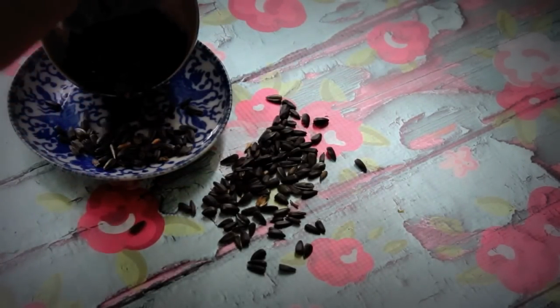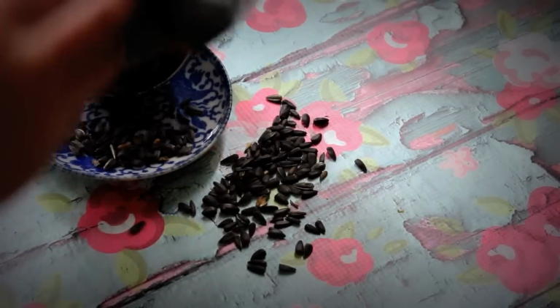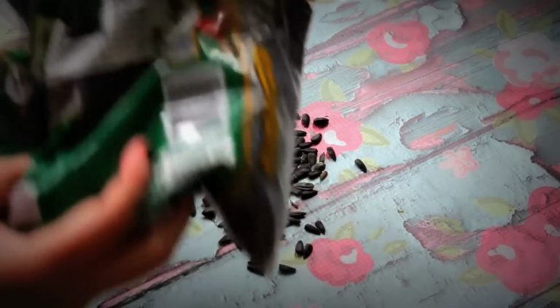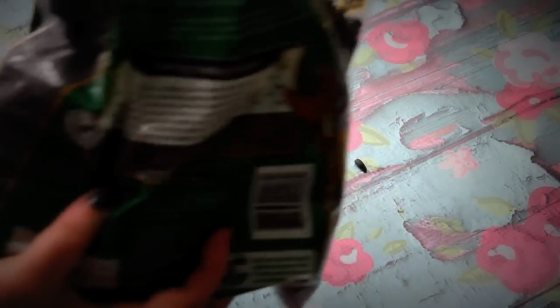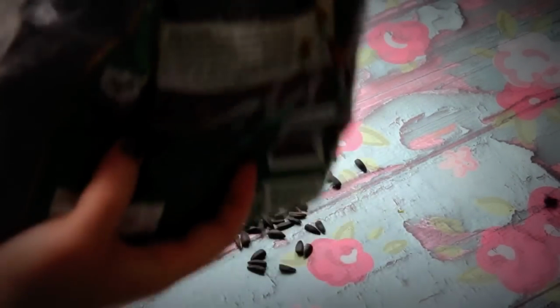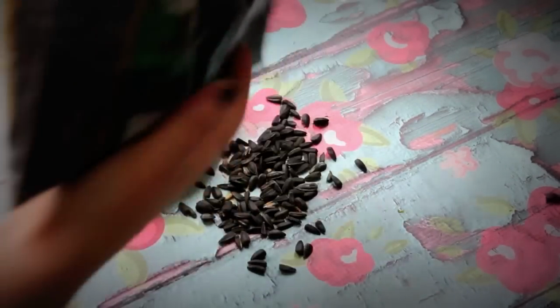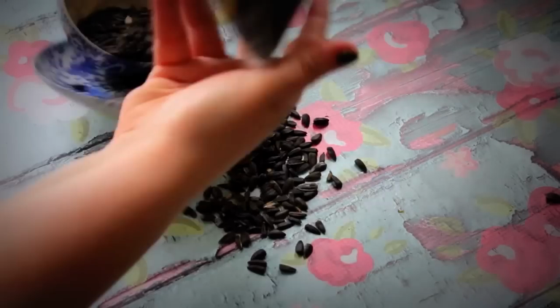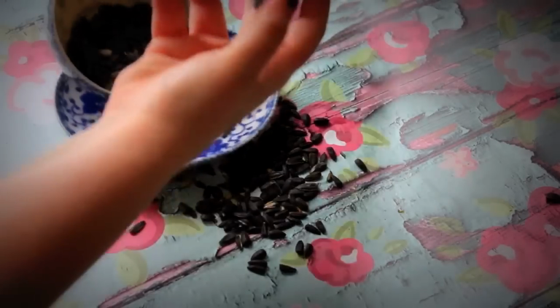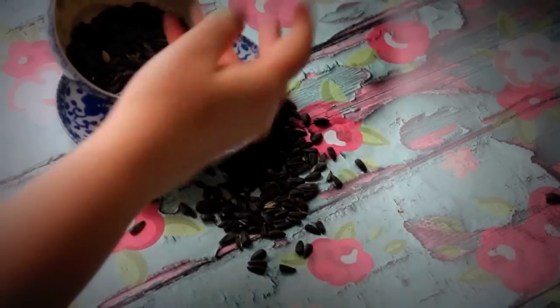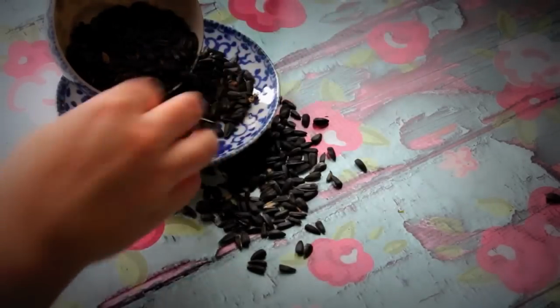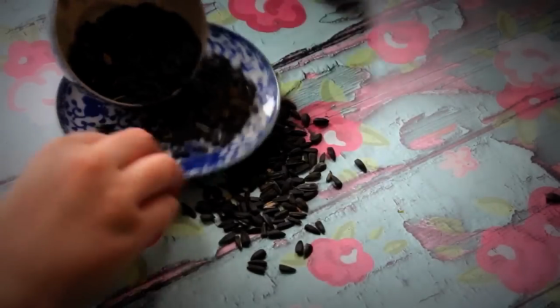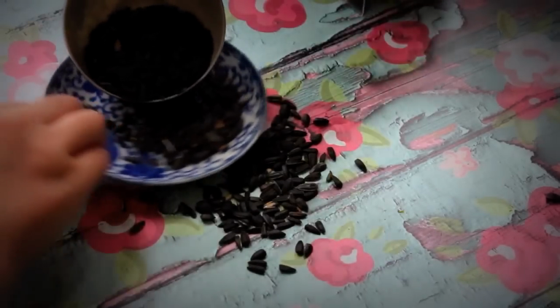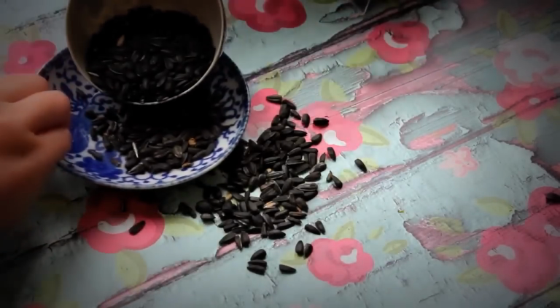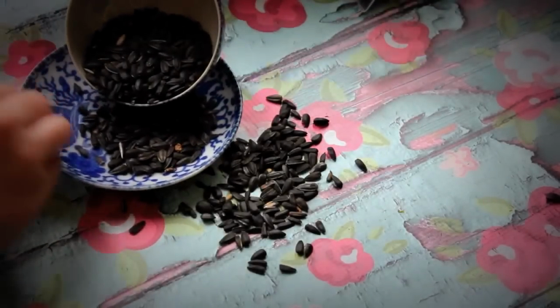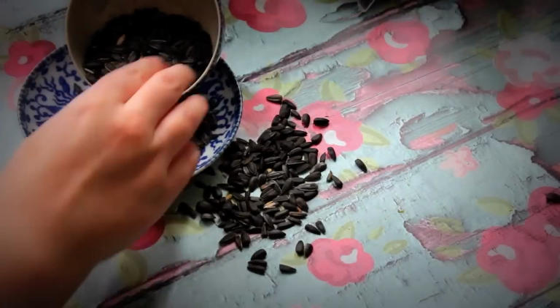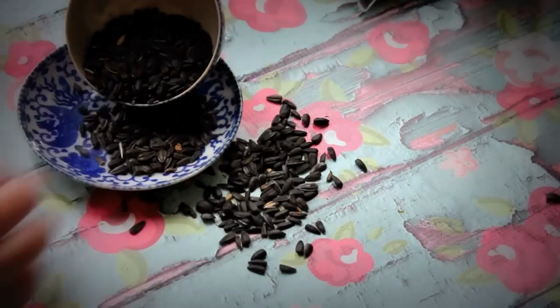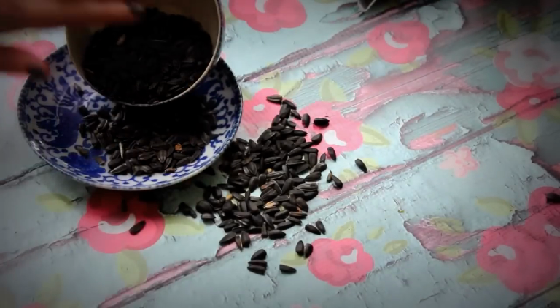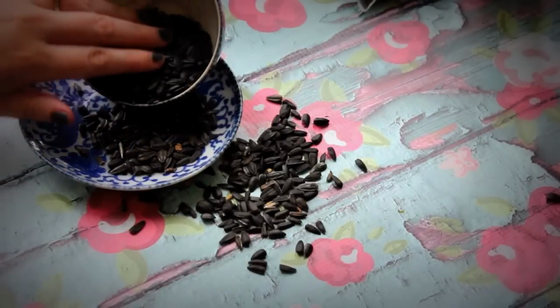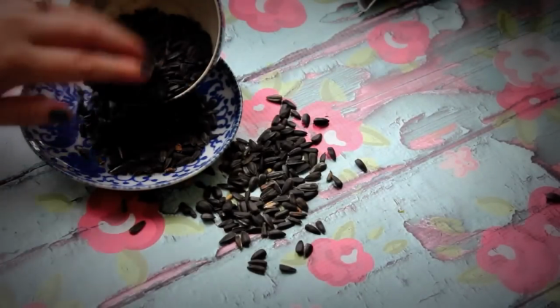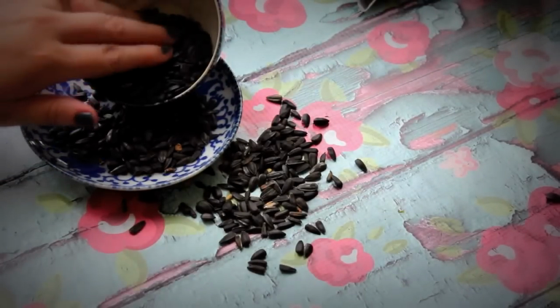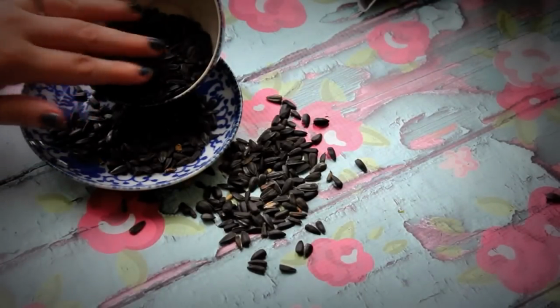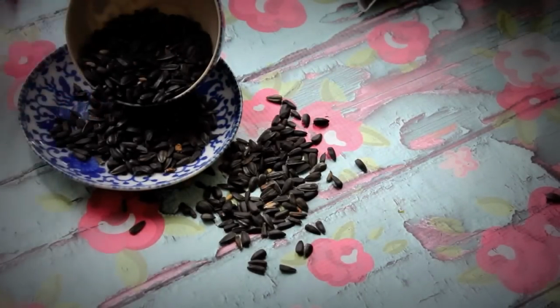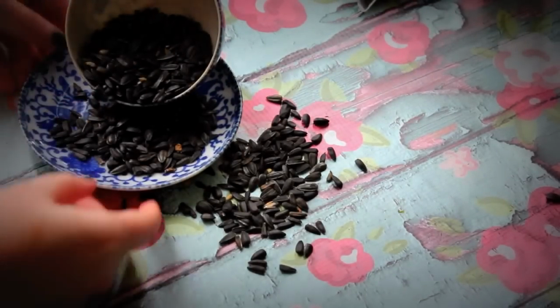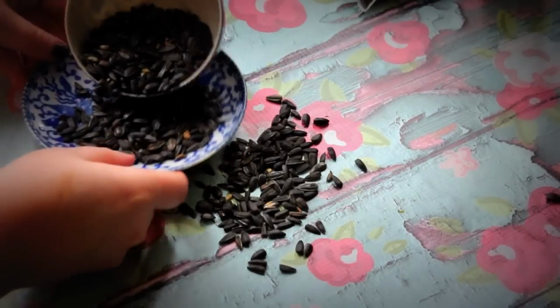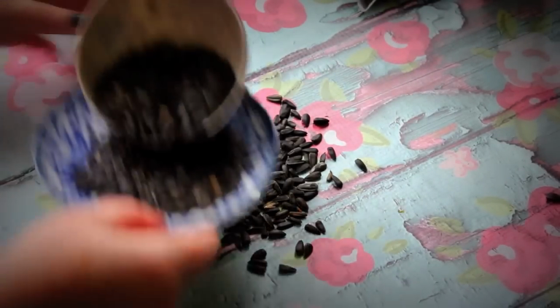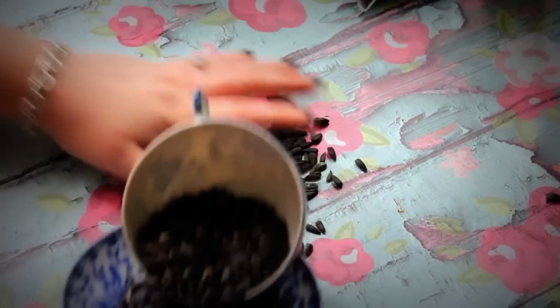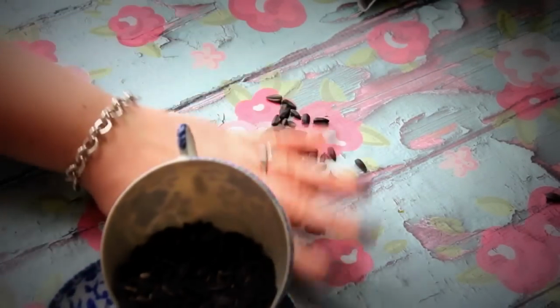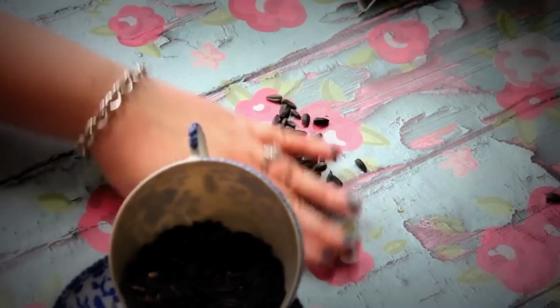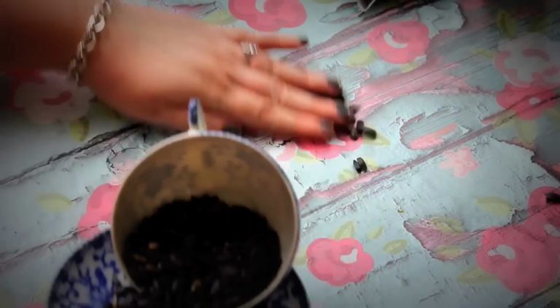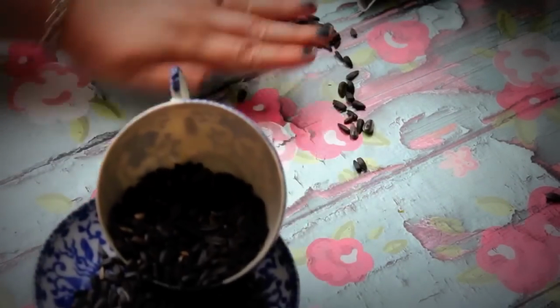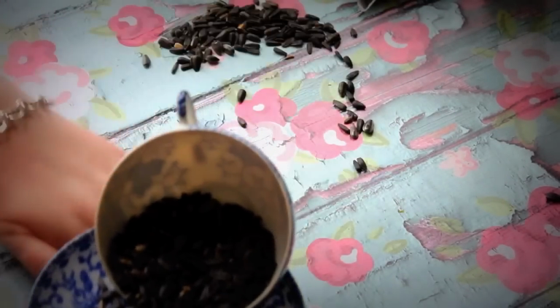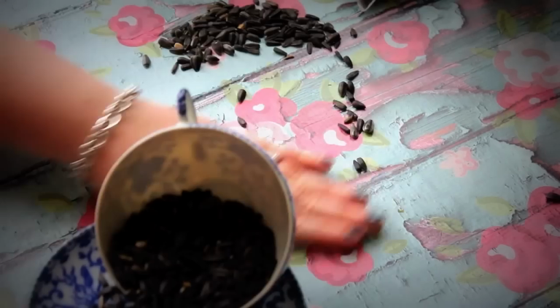Anything else, I might see one or two a day later. They really love these sunflower seeds. So I'm just going to pour it in and there you go.